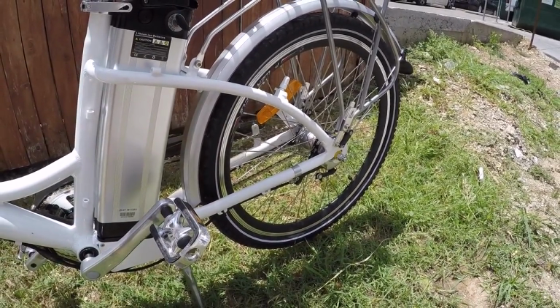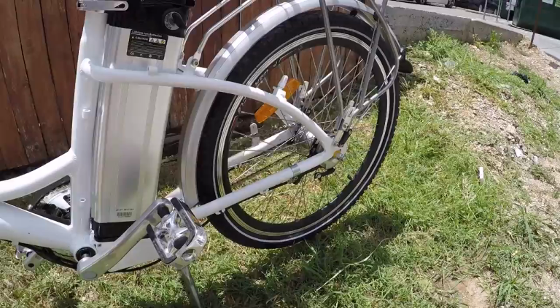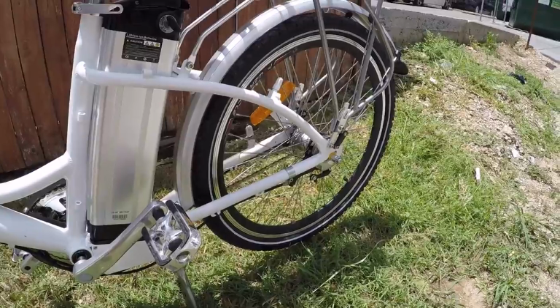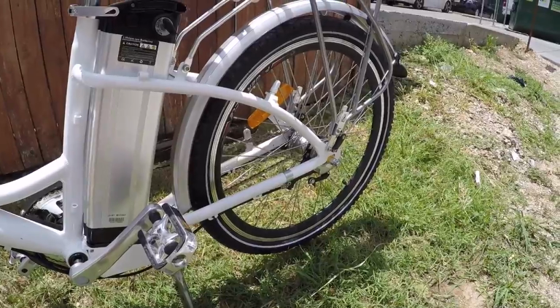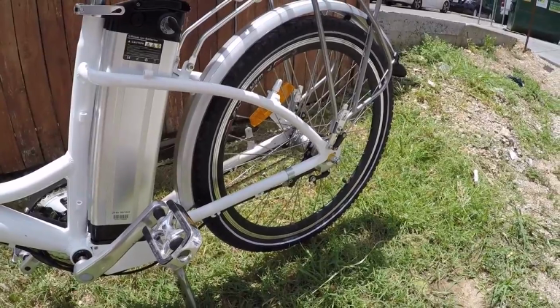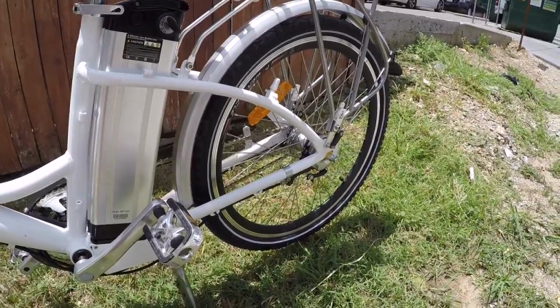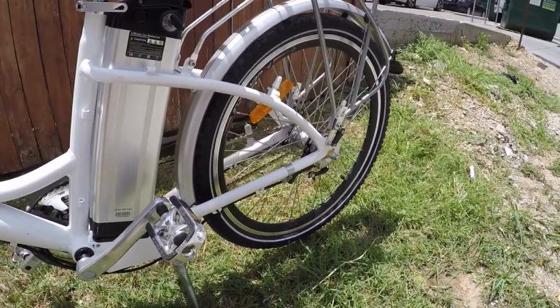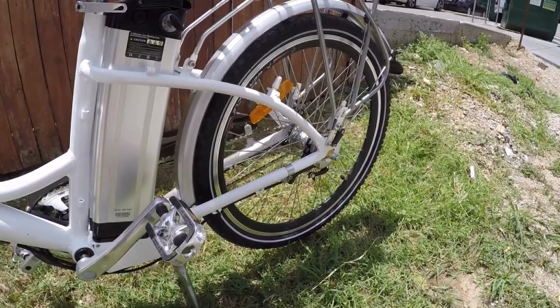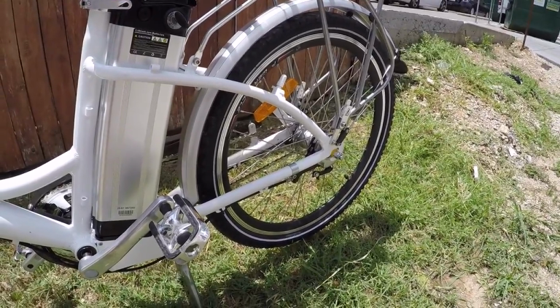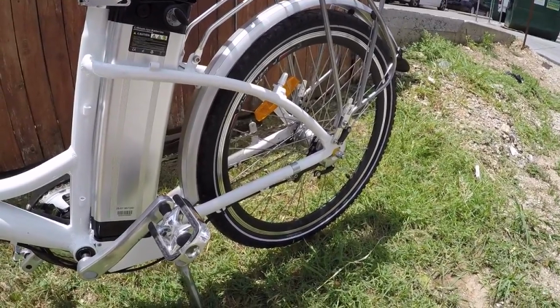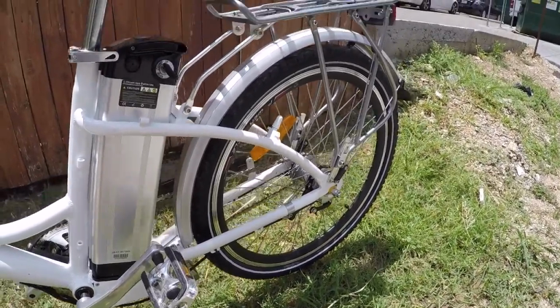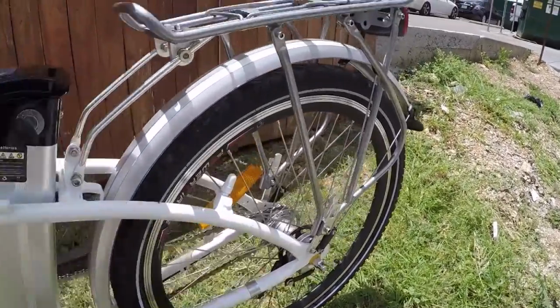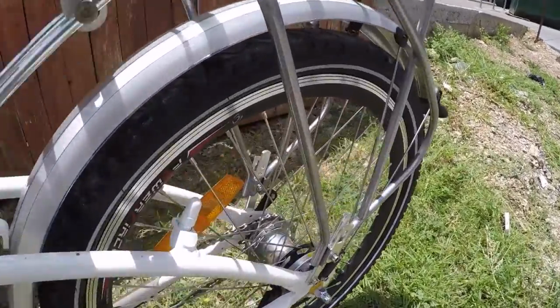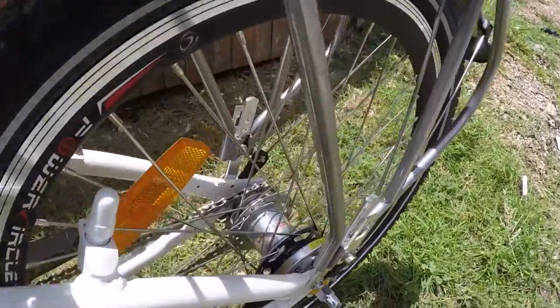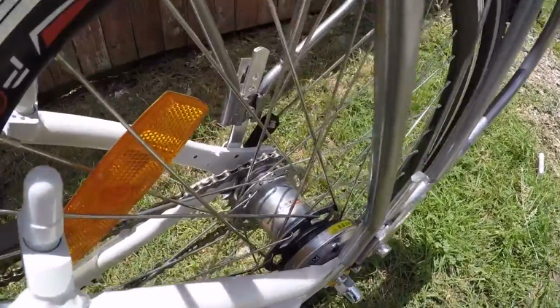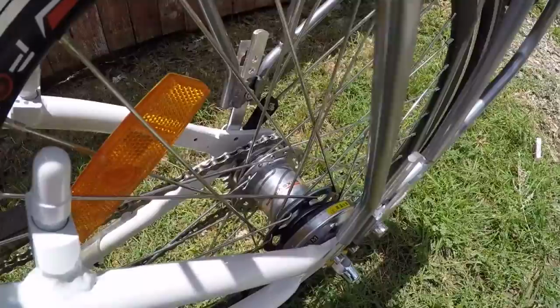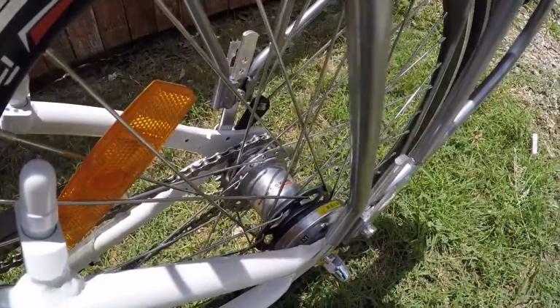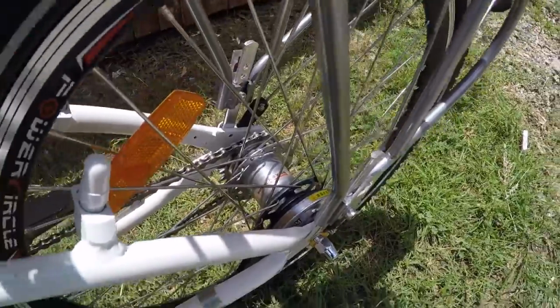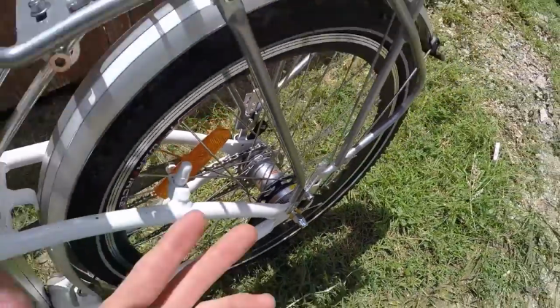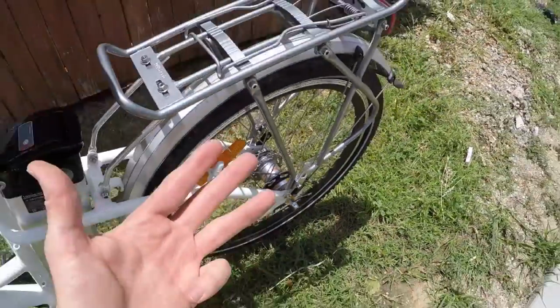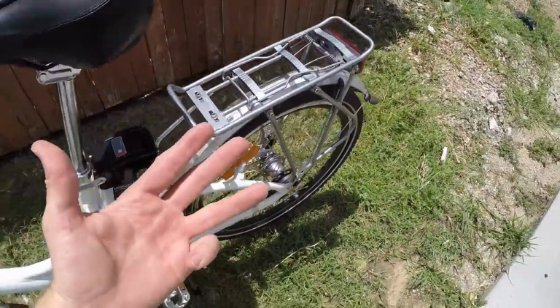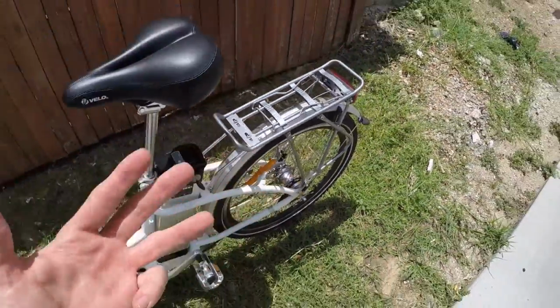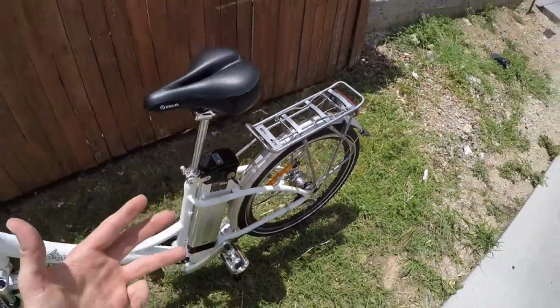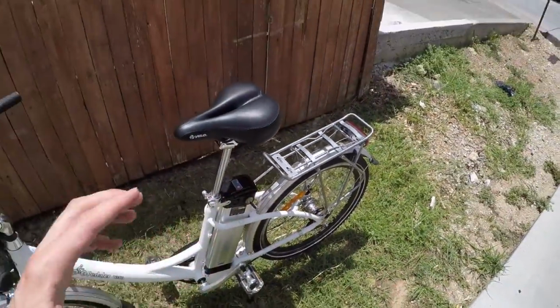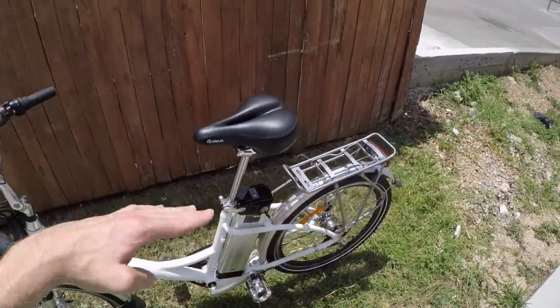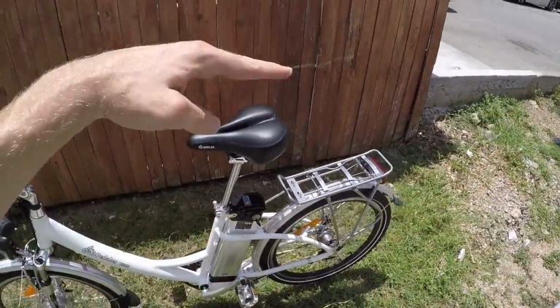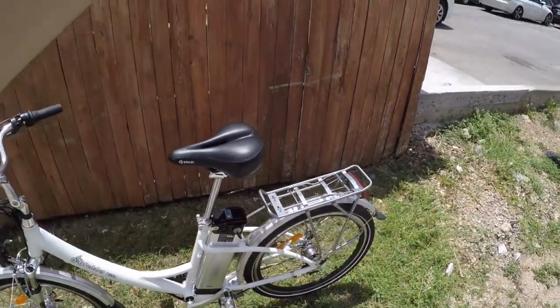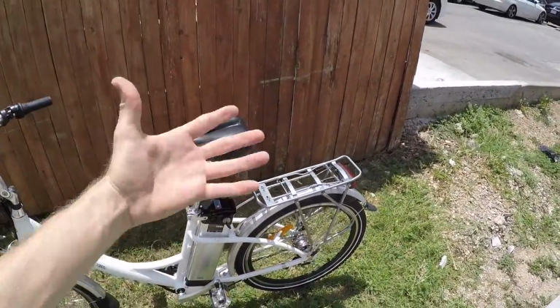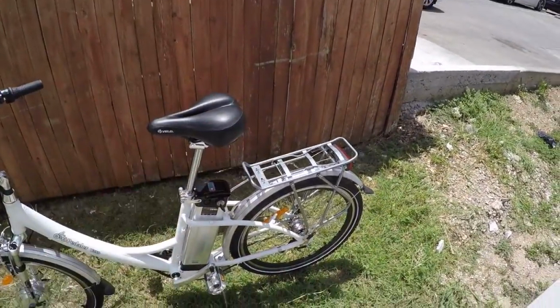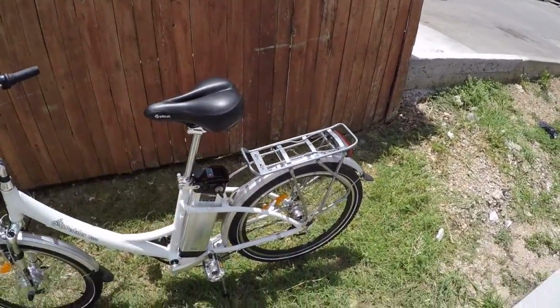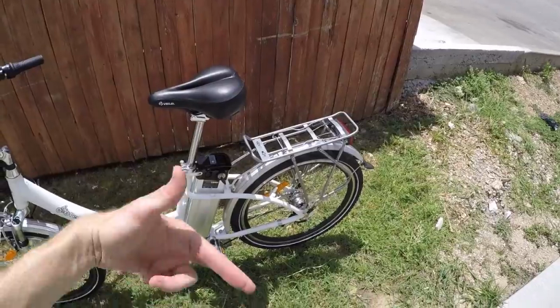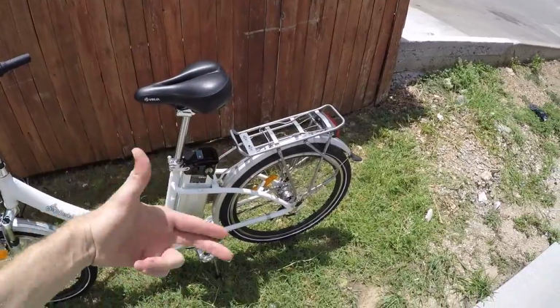This bike does have pedal assist as well as throttle mode. I like that it's got an internally geared hub in the back — Shimano Nexus — but it's only three speeds, so there's a fairly big leap between those three pedal speeds.